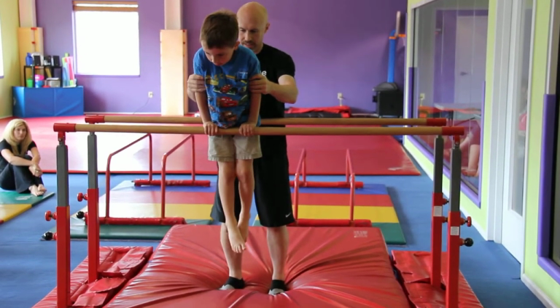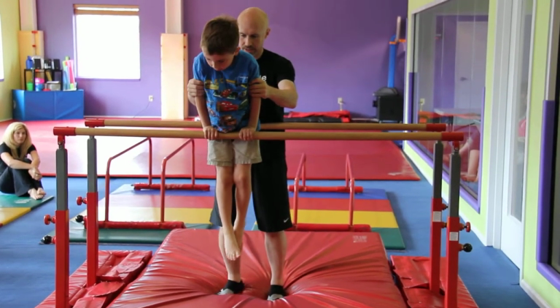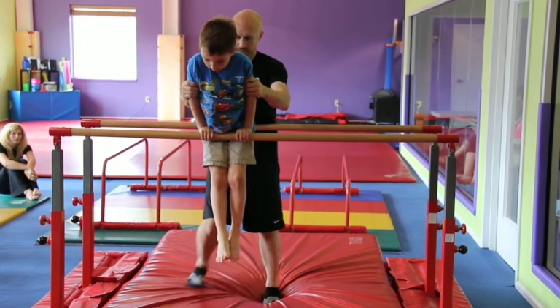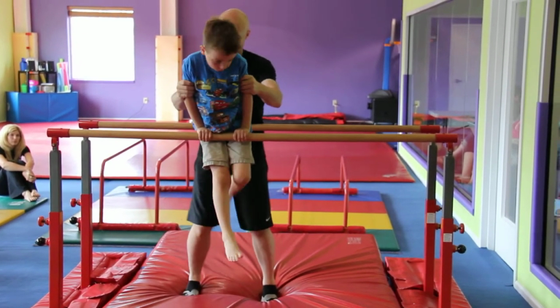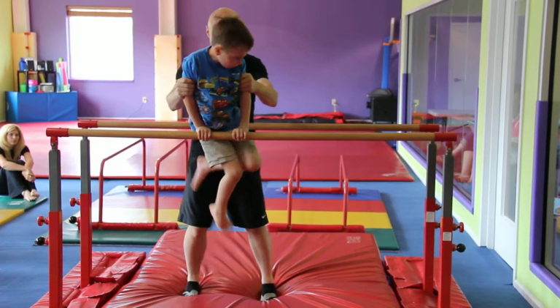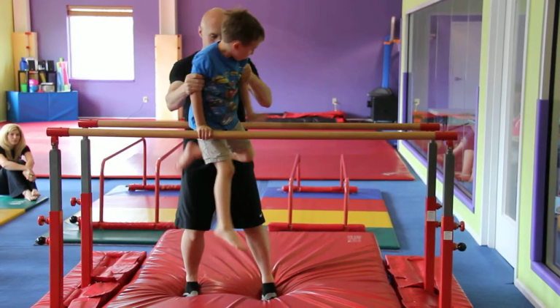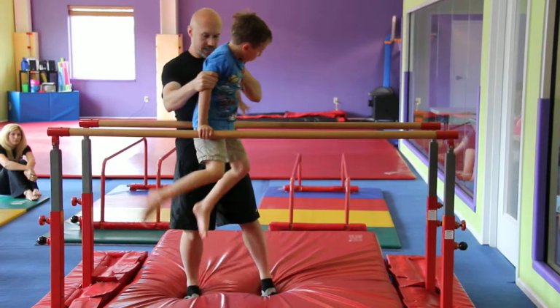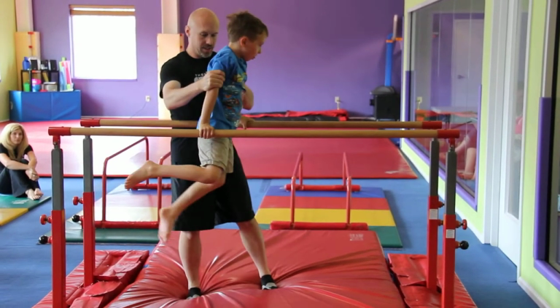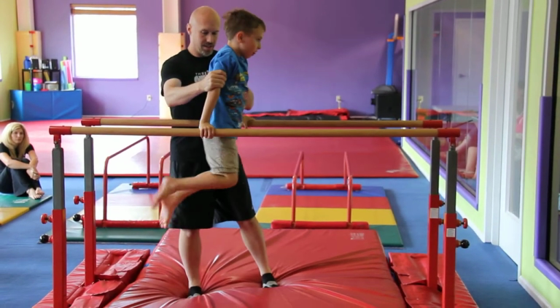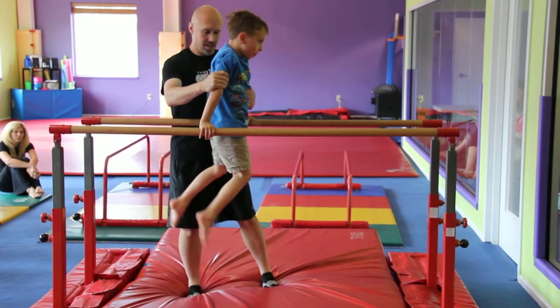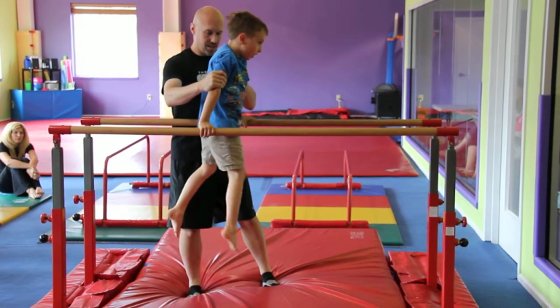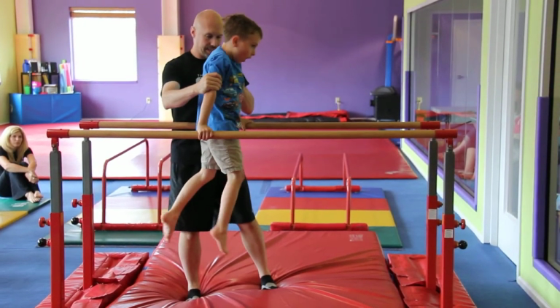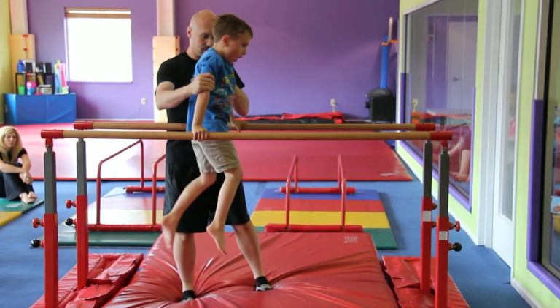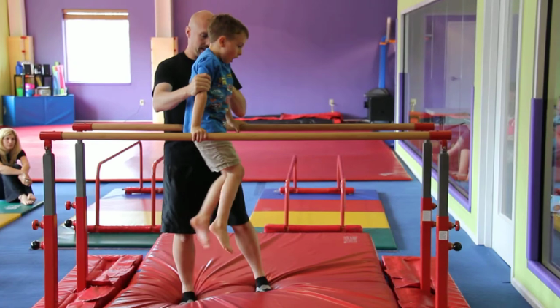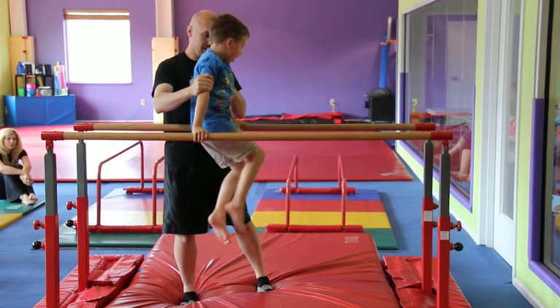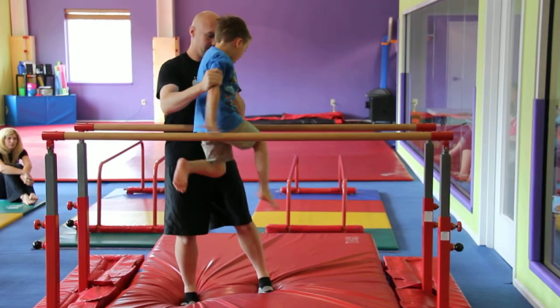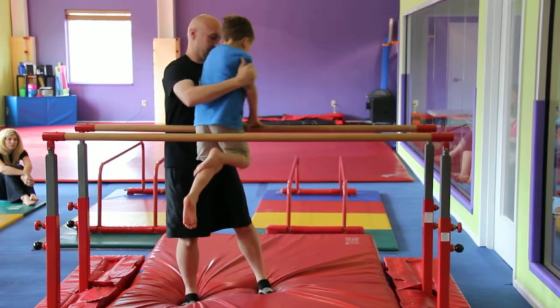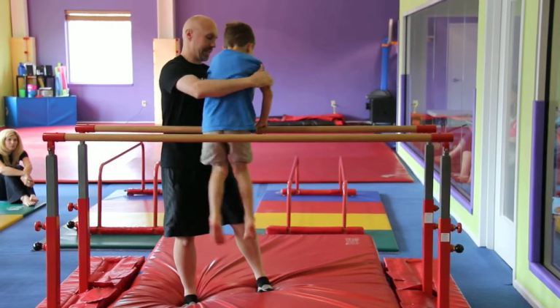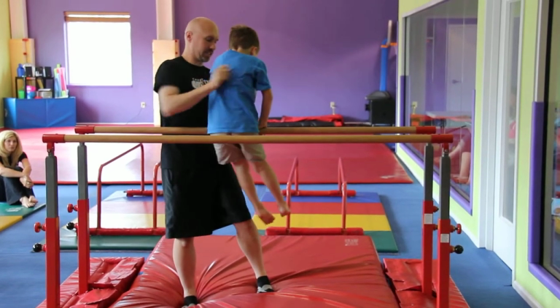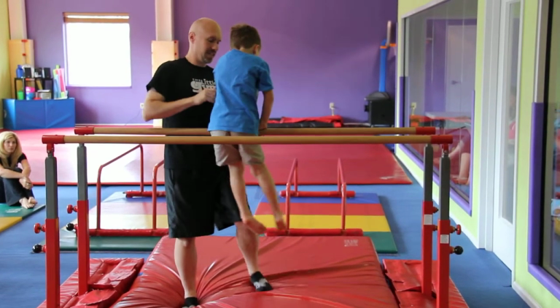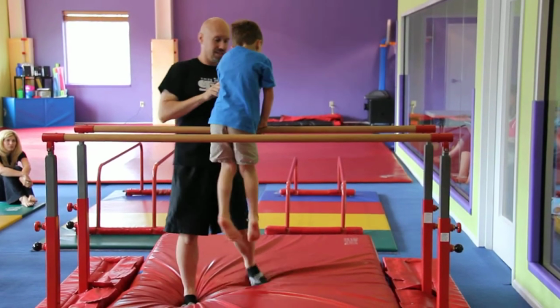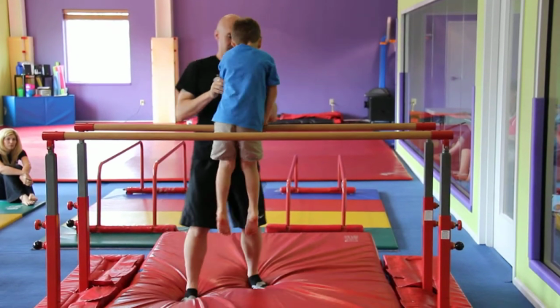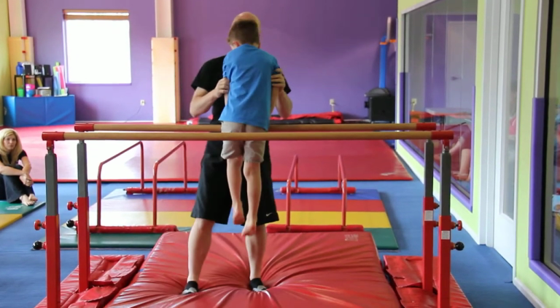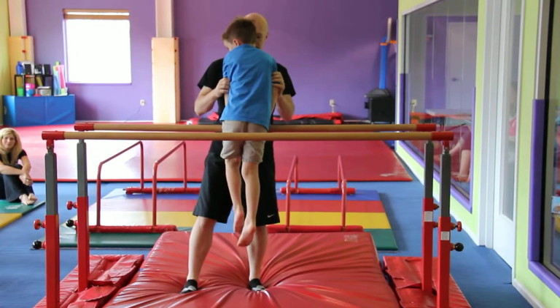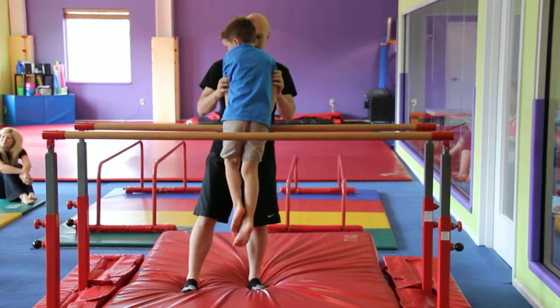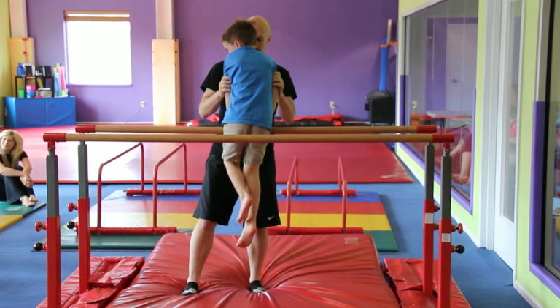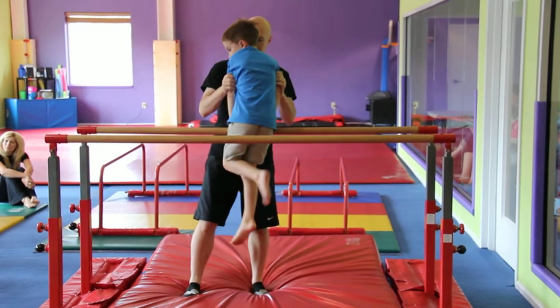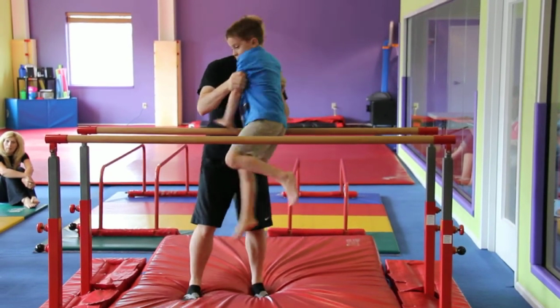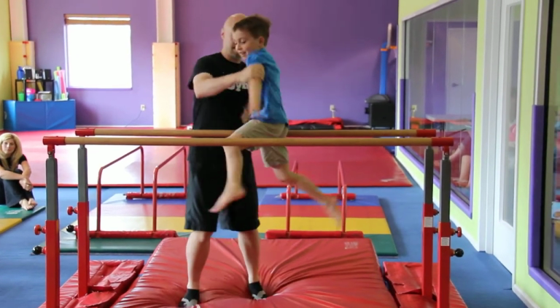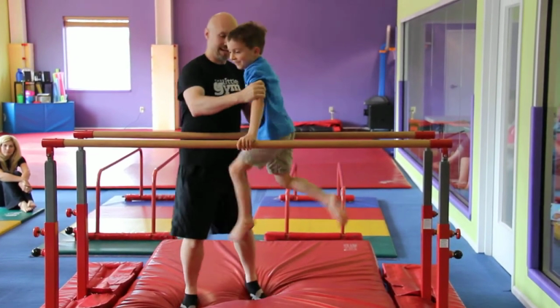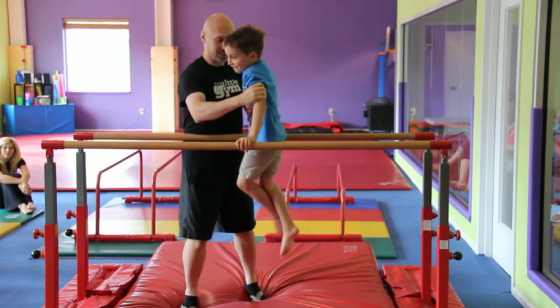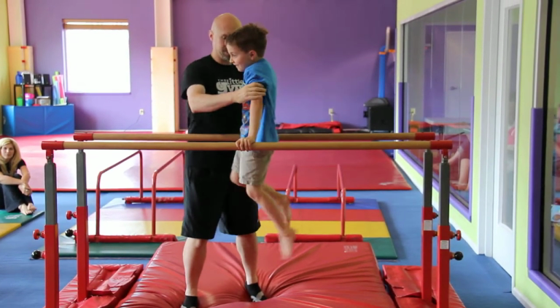Lean this way. Turn, catch. Lean this way. Turn, catch. Good. Lean this way. Turn, catch. Good.